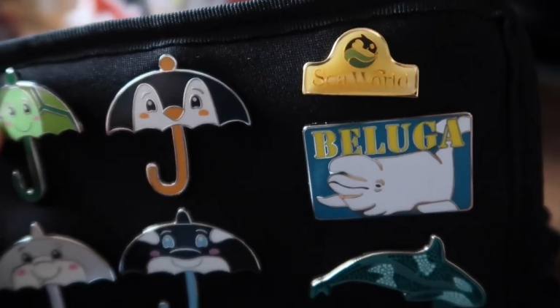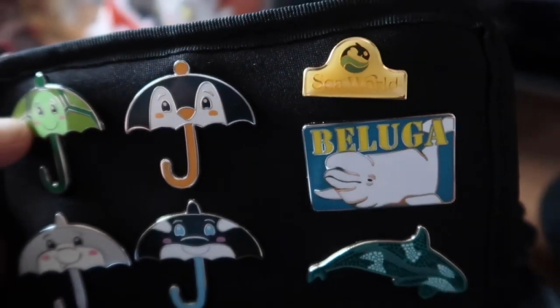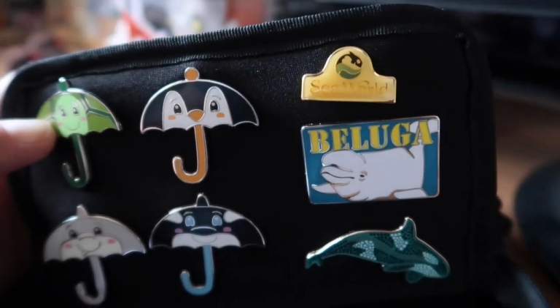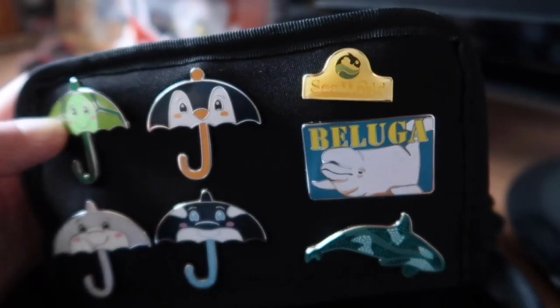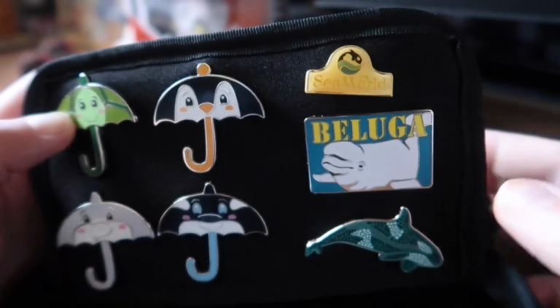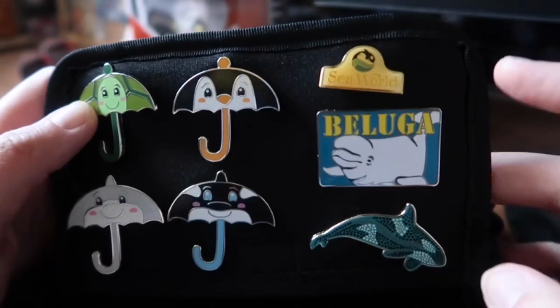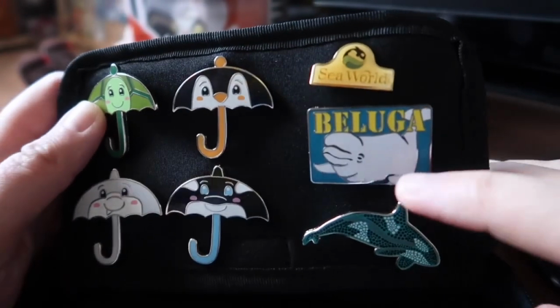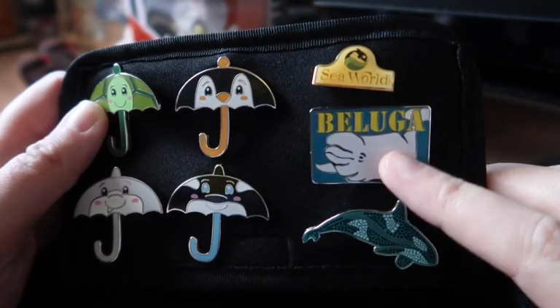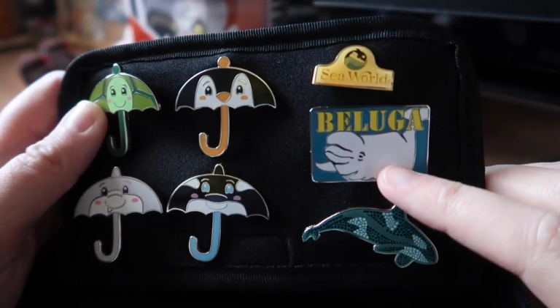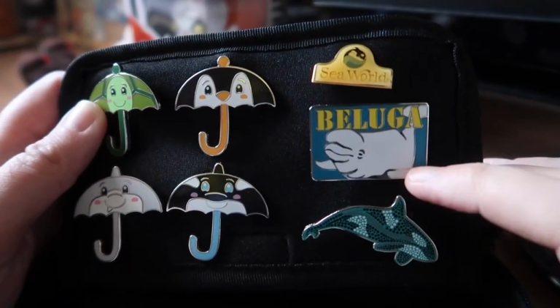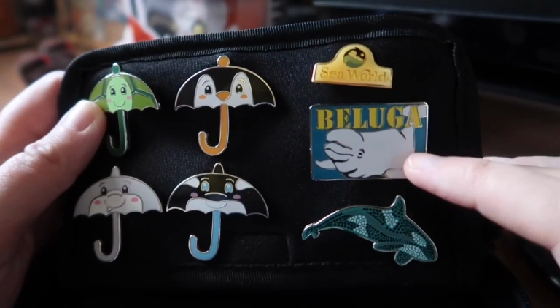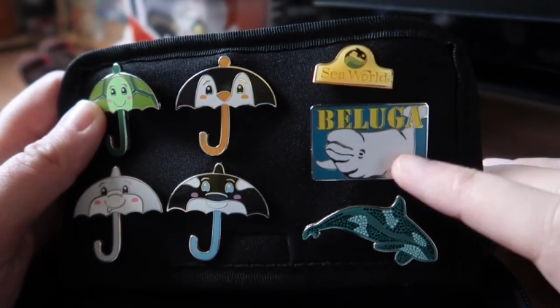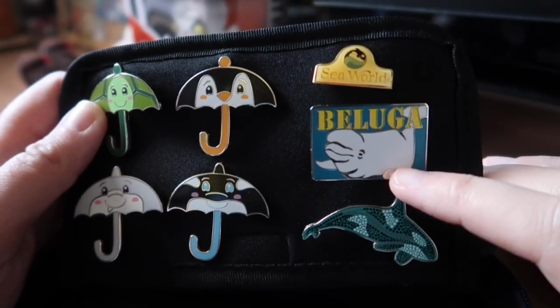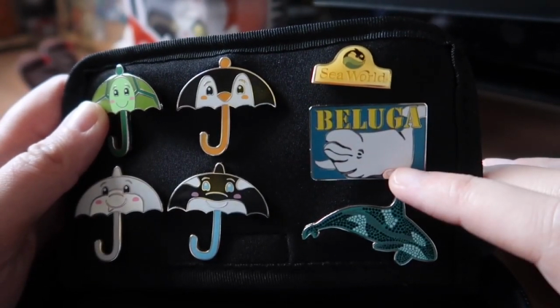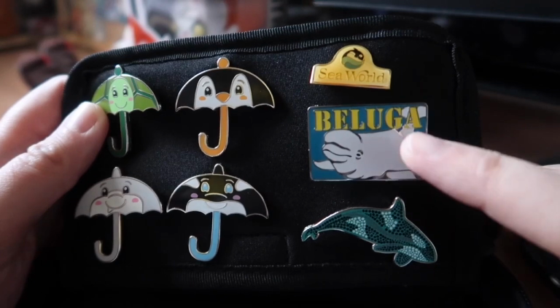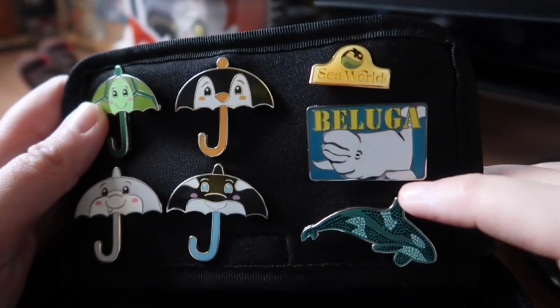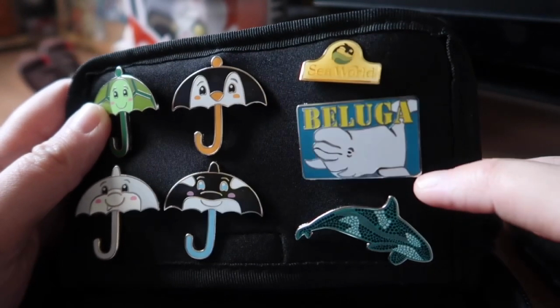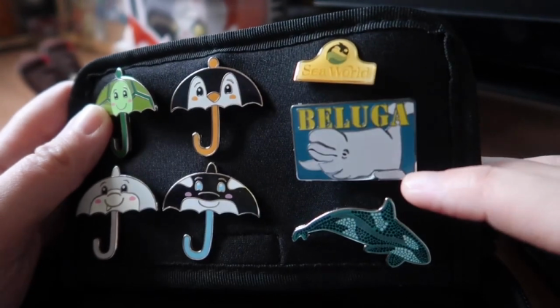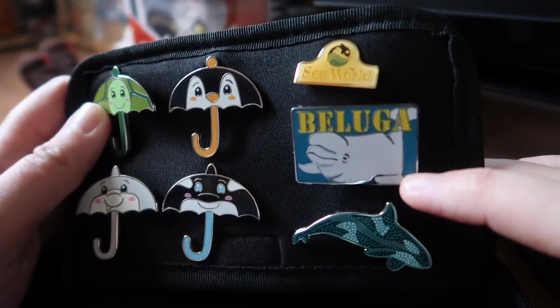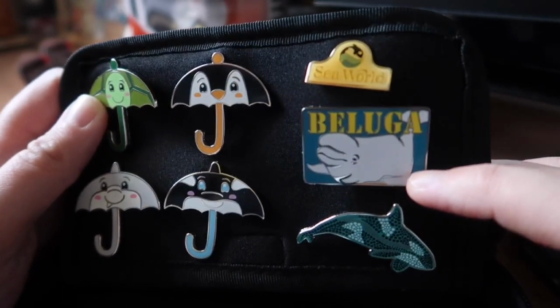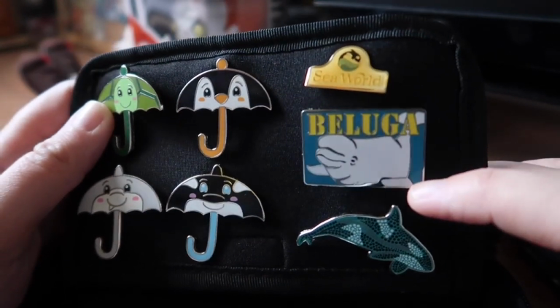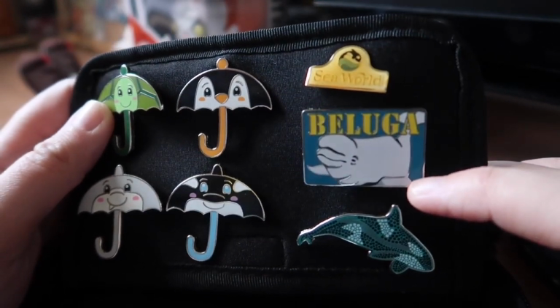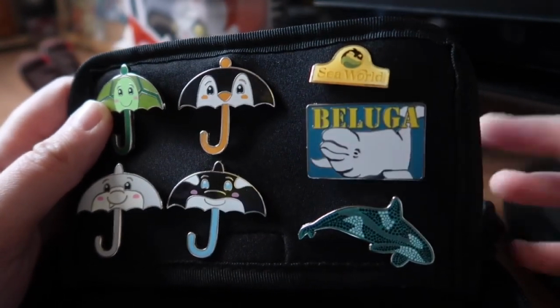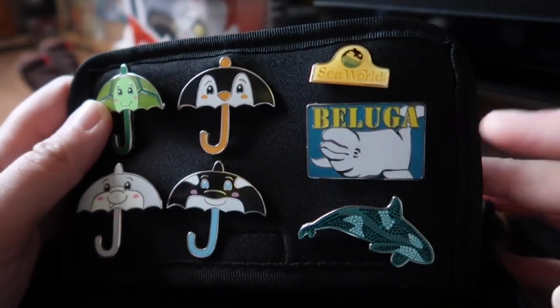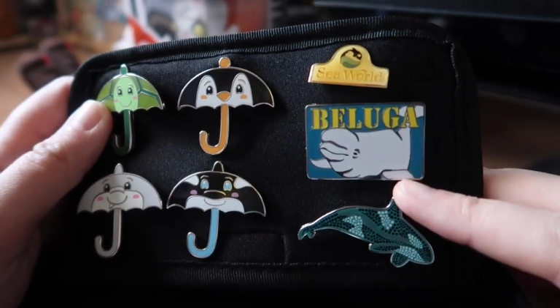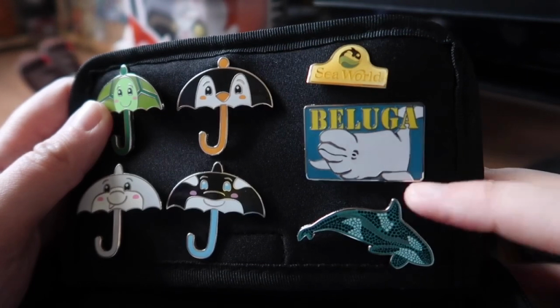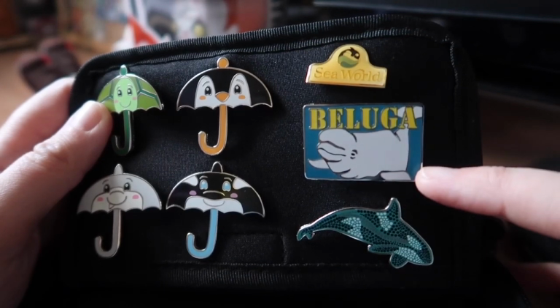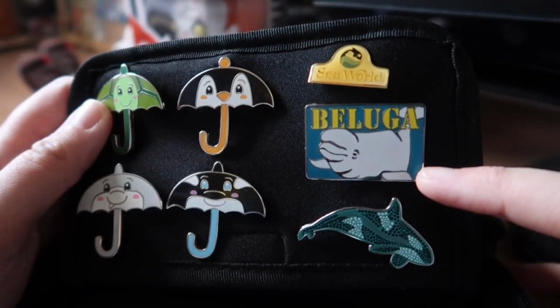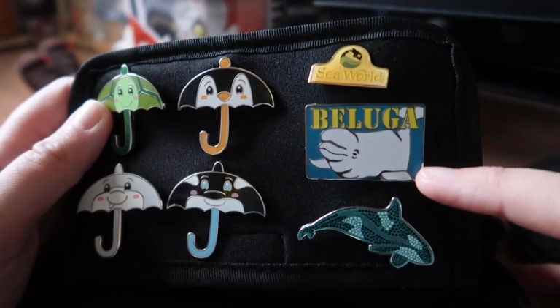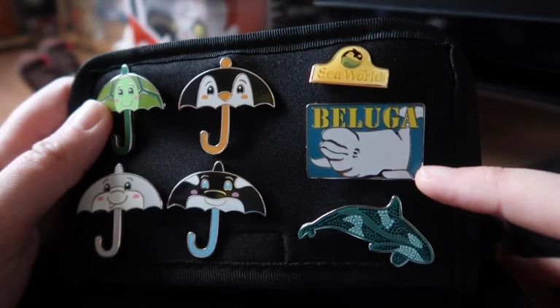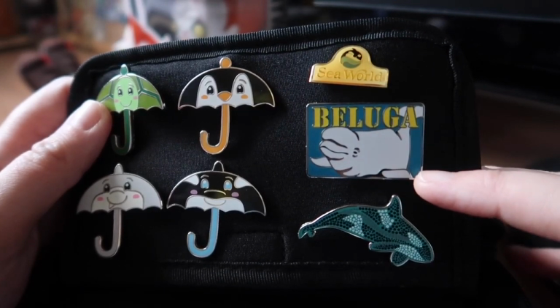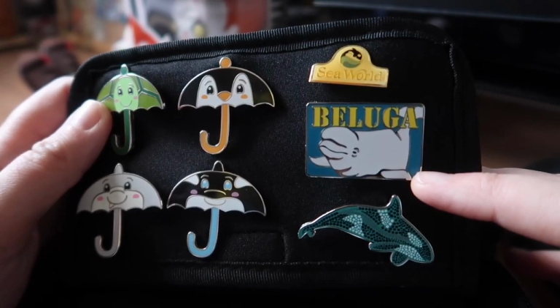This beluga pin I got last year. I spent a lot of time hanging around Wild Arctic and talking to one of the educators there. It was a very quiet day because it was raining and I pretty much had the place to myself, which has never happened before.